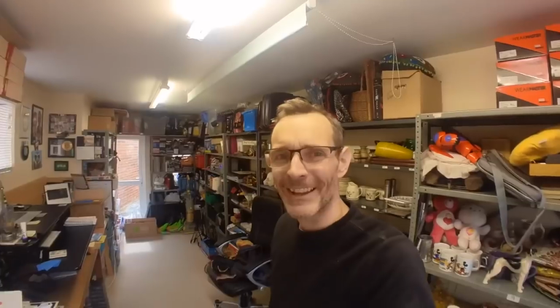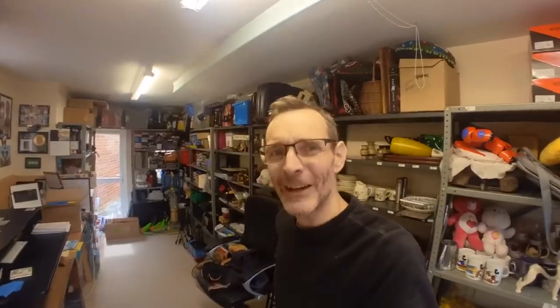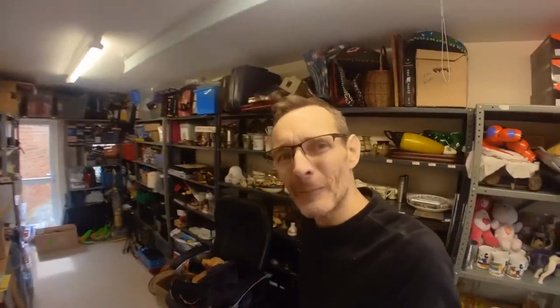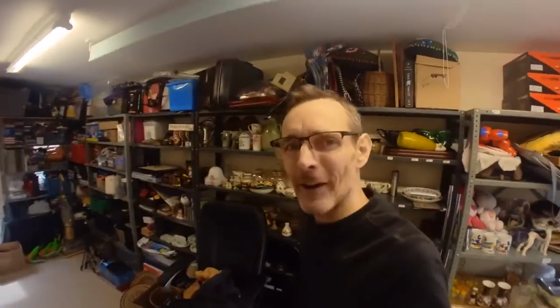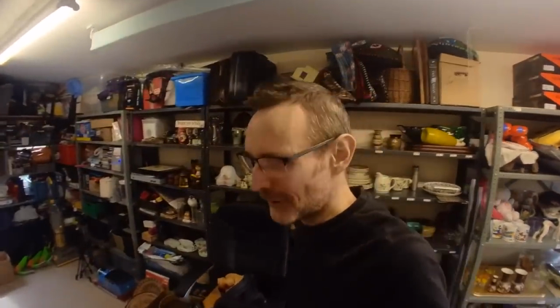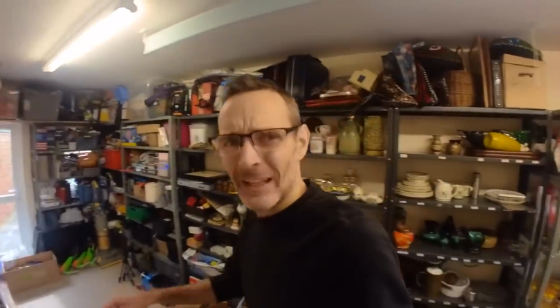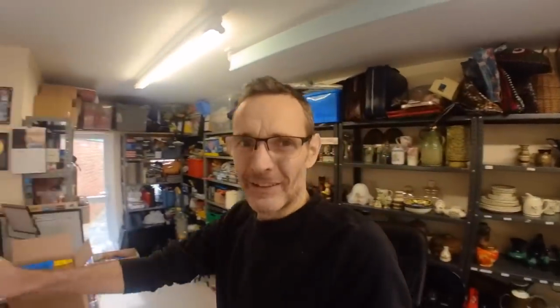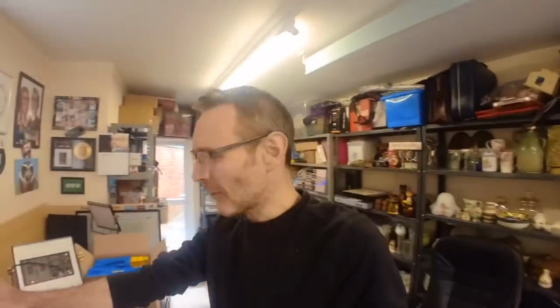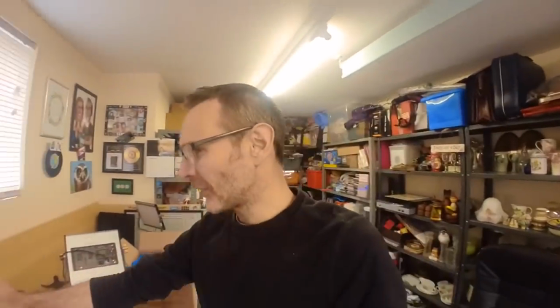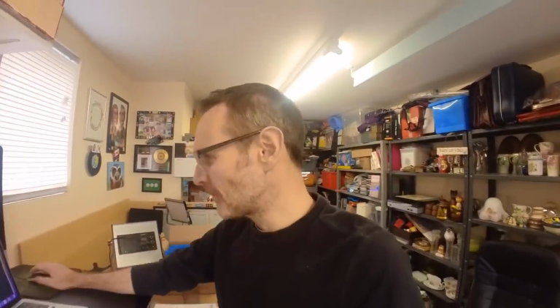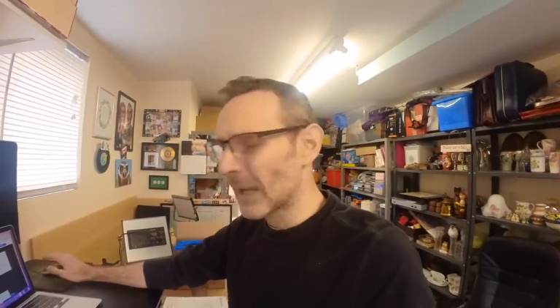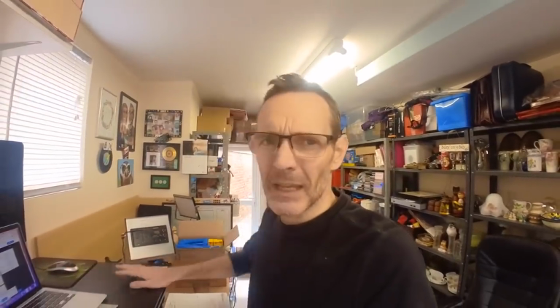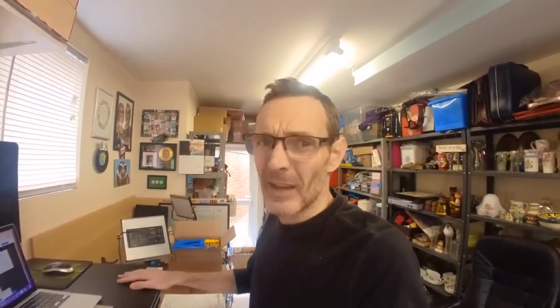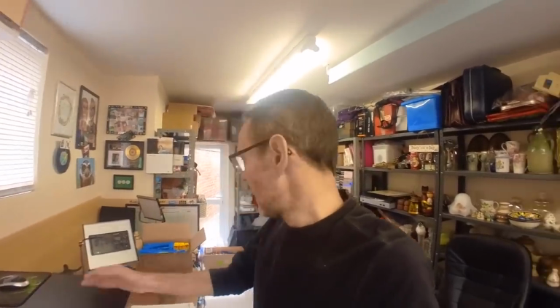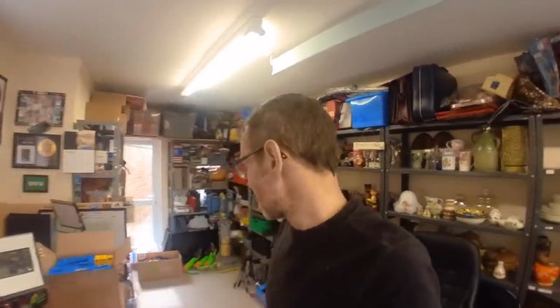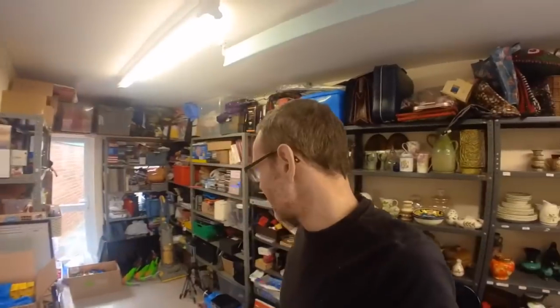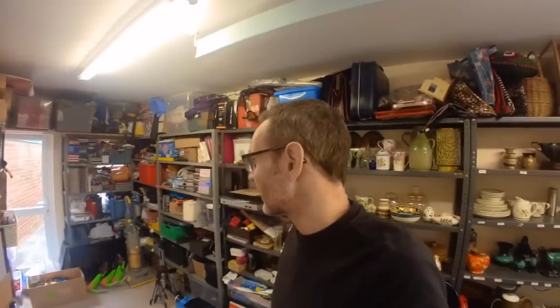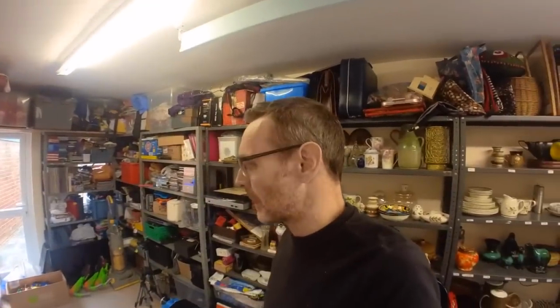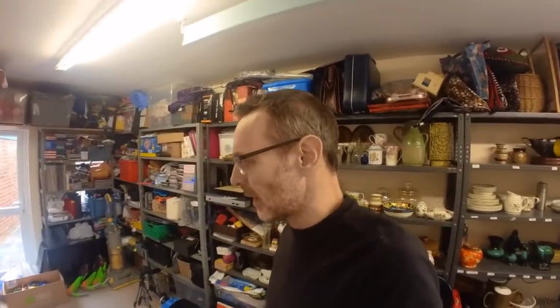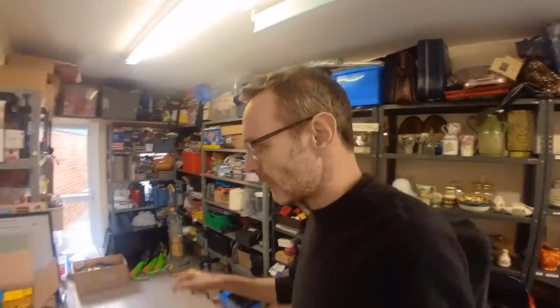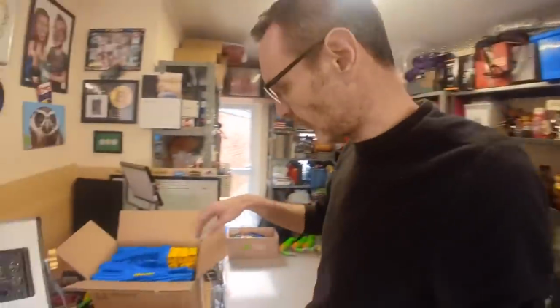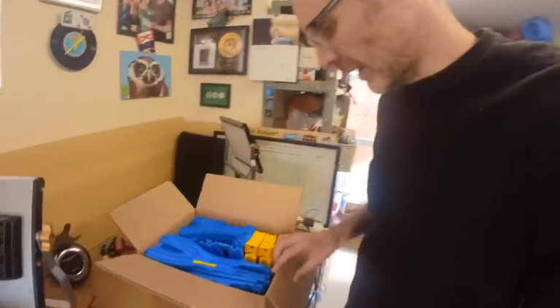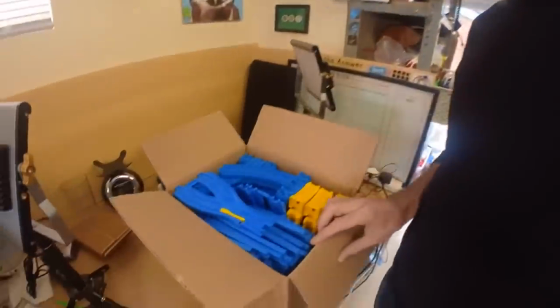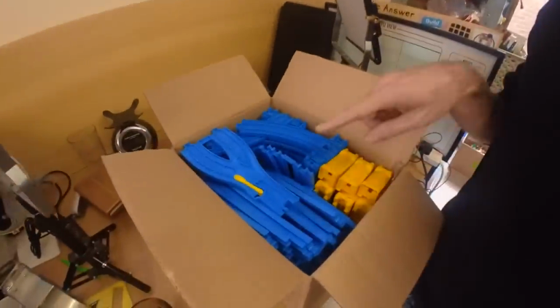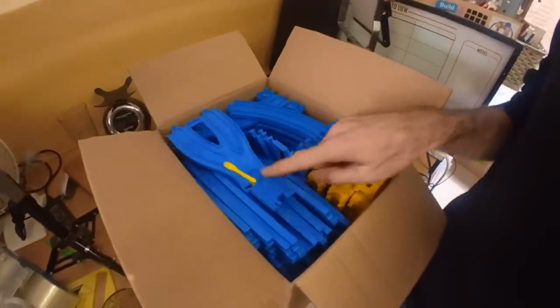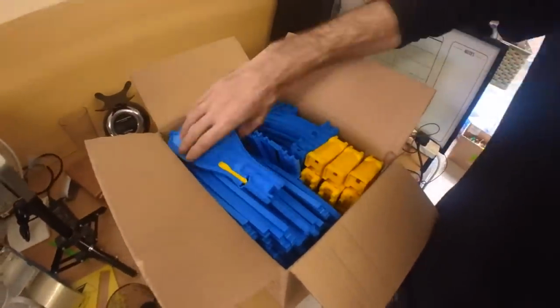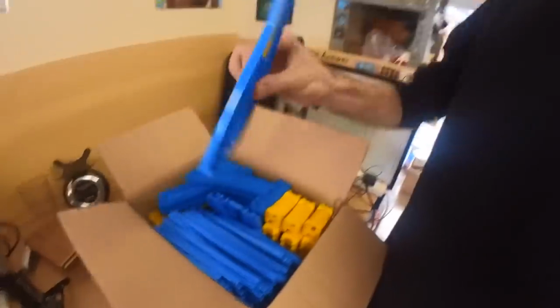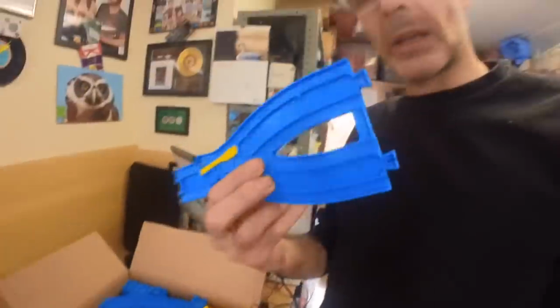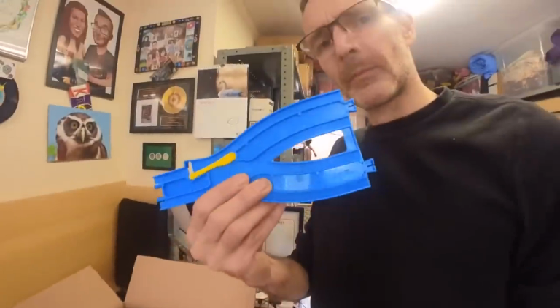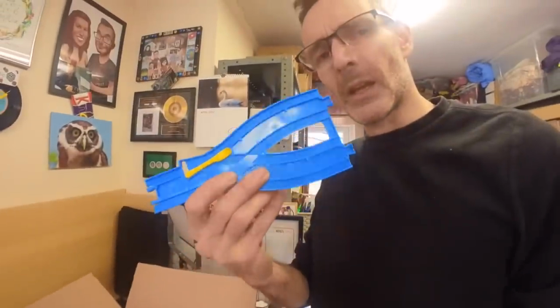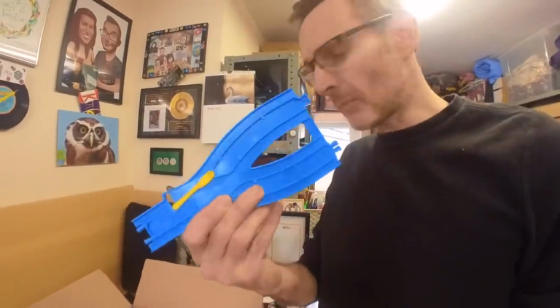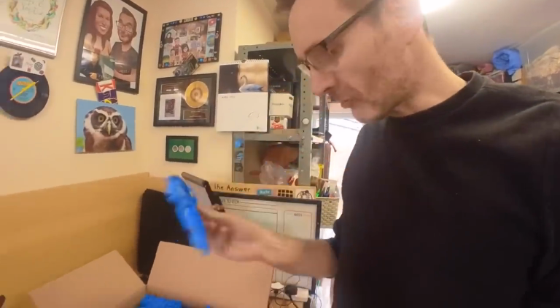Hello and welcome back to my office. It is now Thursday and I'm trying to get a bit of a listing done. I've just sorted out this — it's all Tomy Trackmaster track.